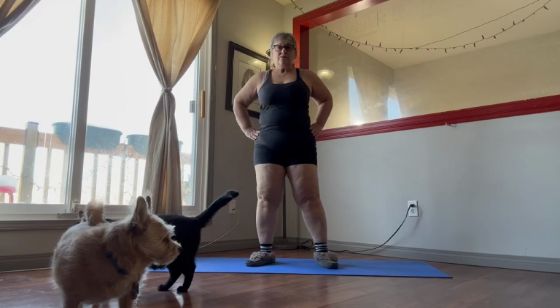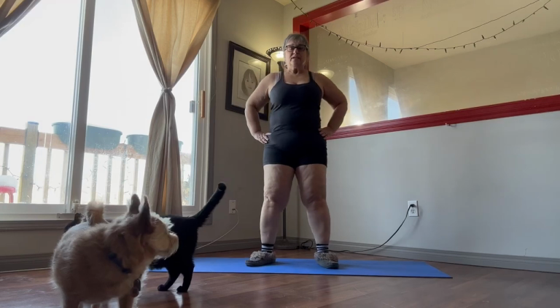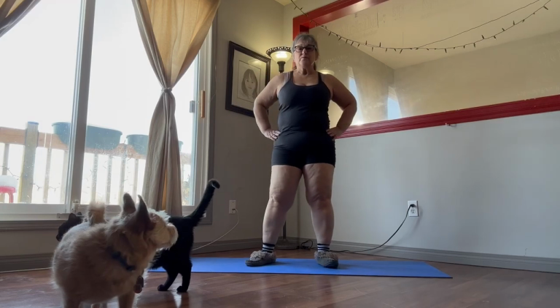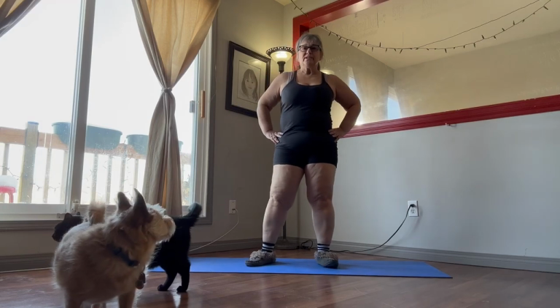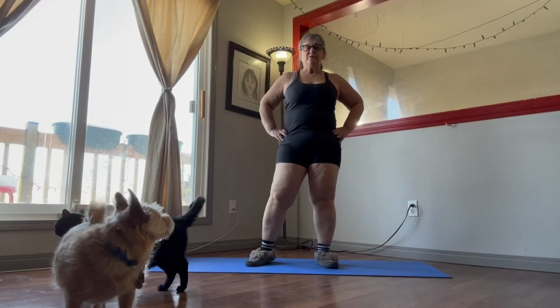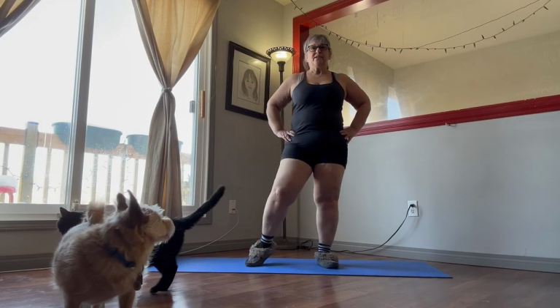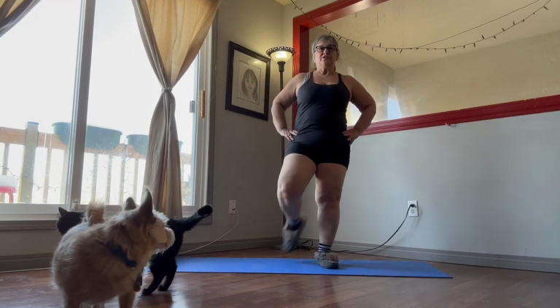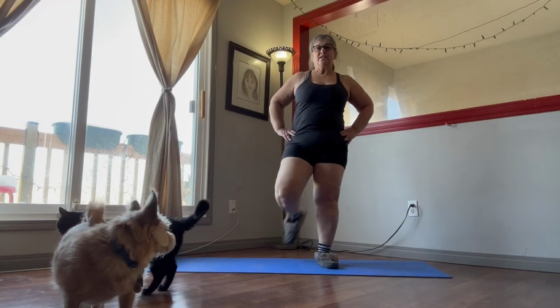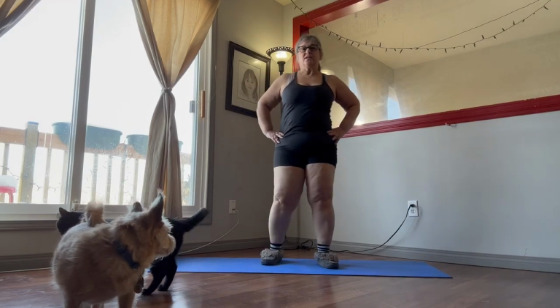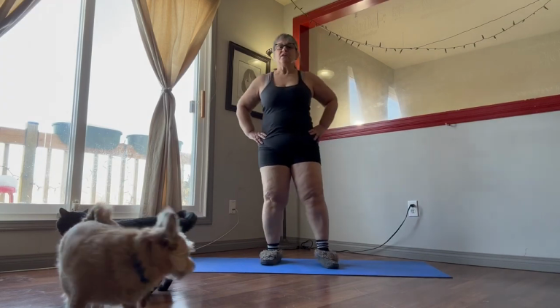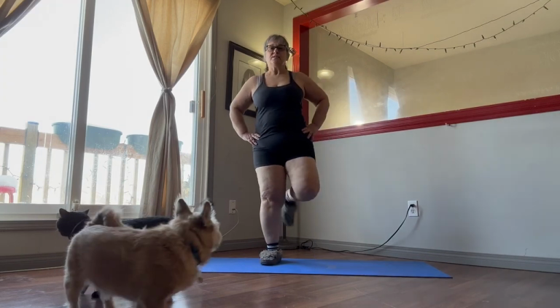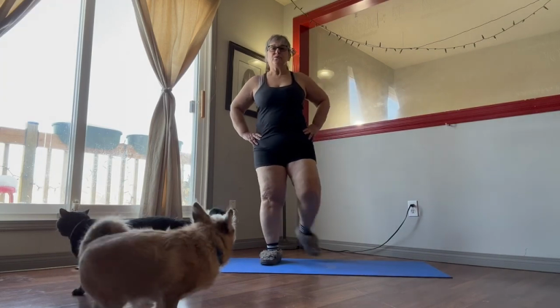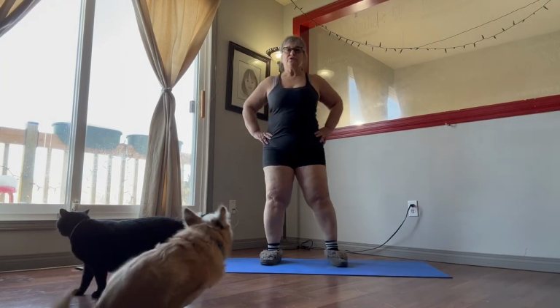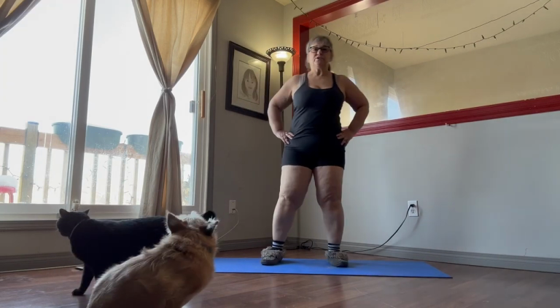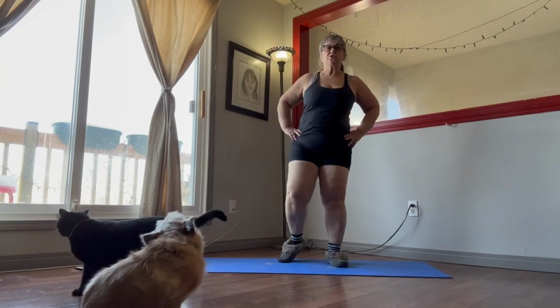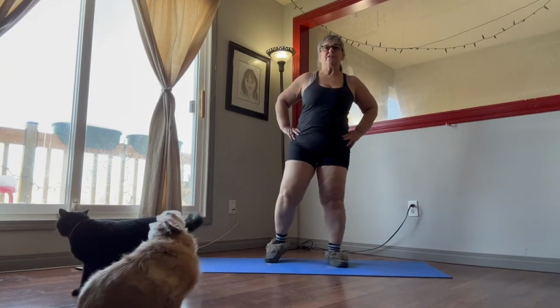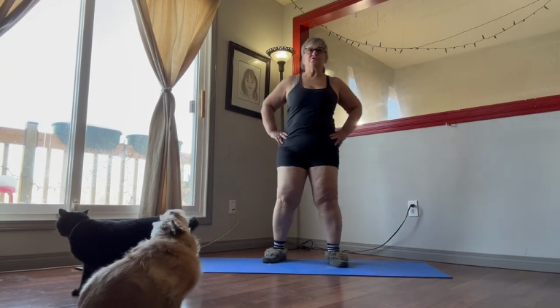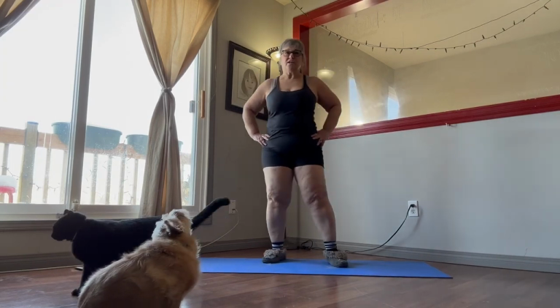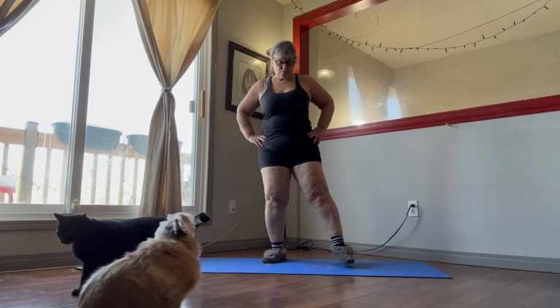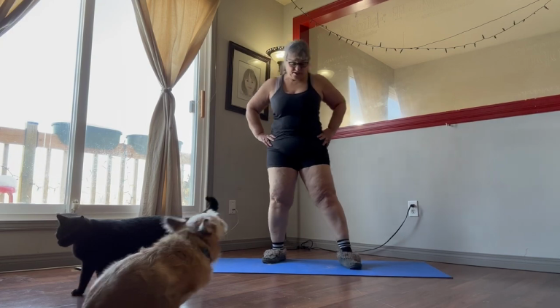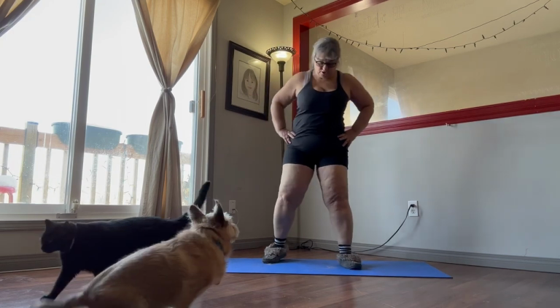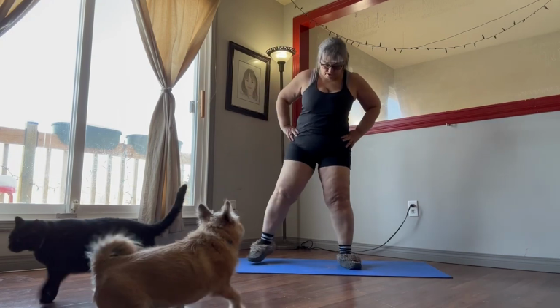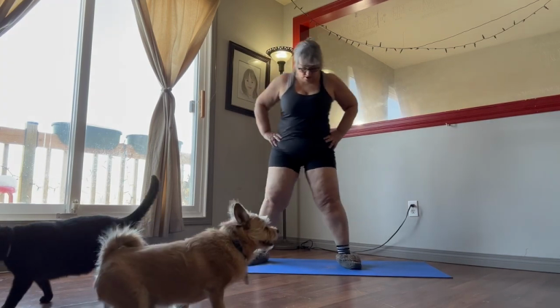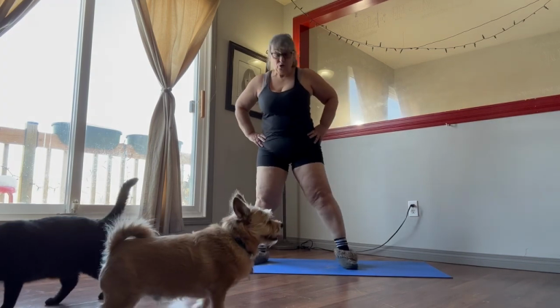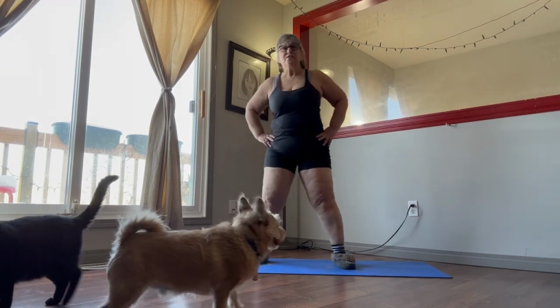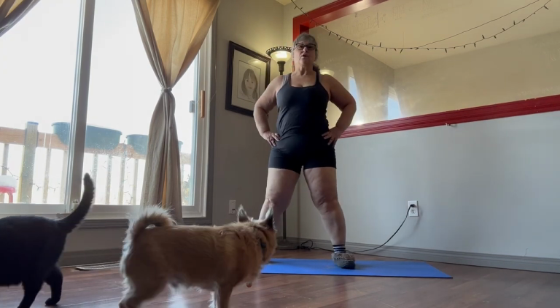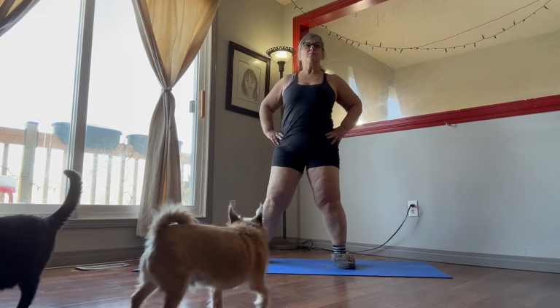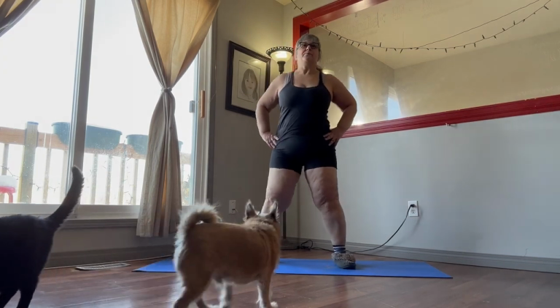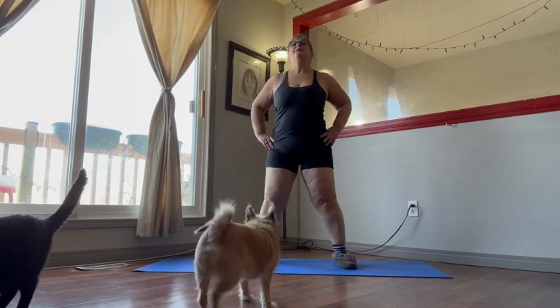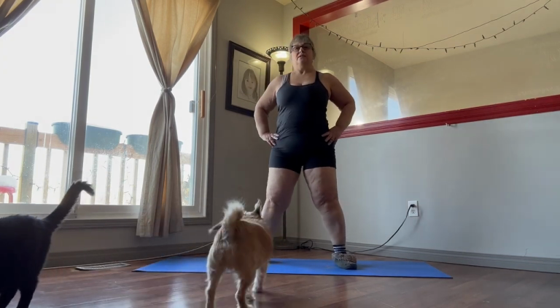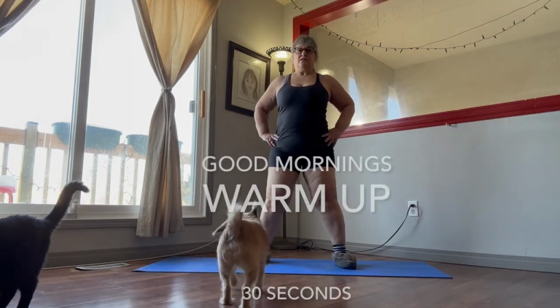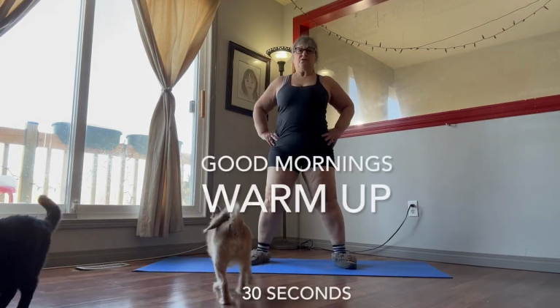Good morning everybody. Good day. Today we're going to do the torch exercise. So we're going to get started with our warm-up. Here we go.